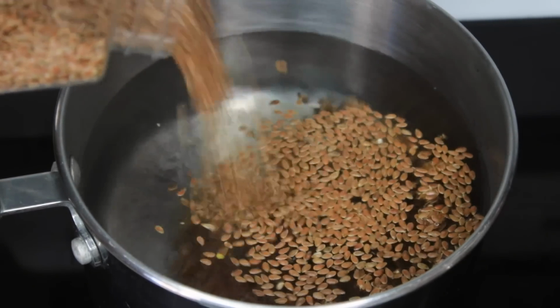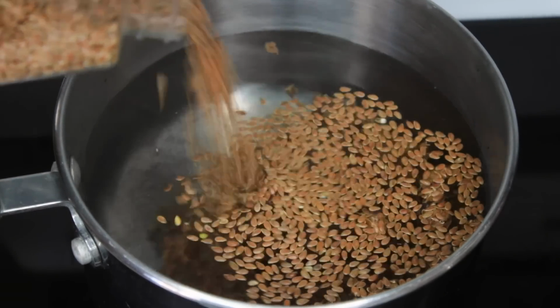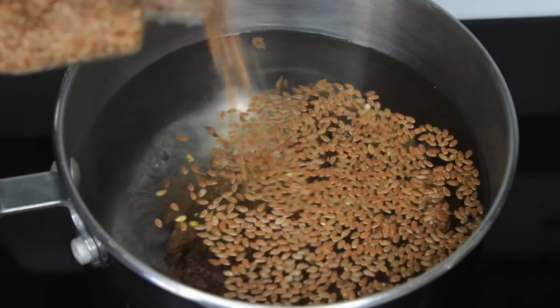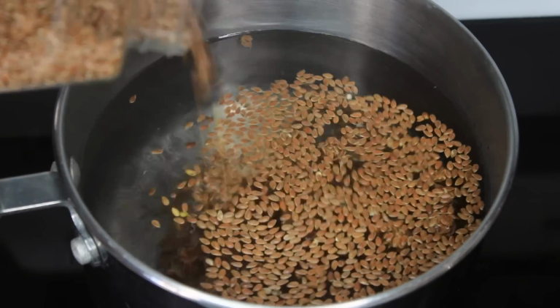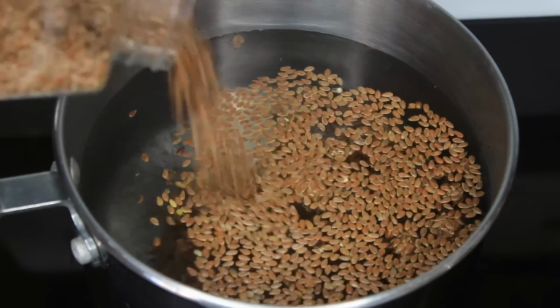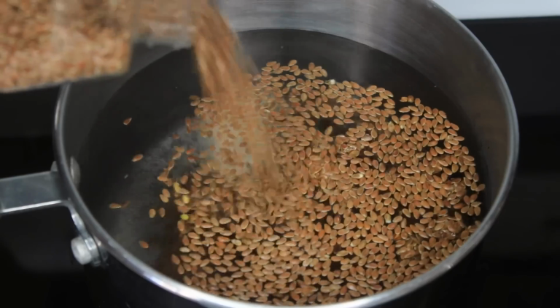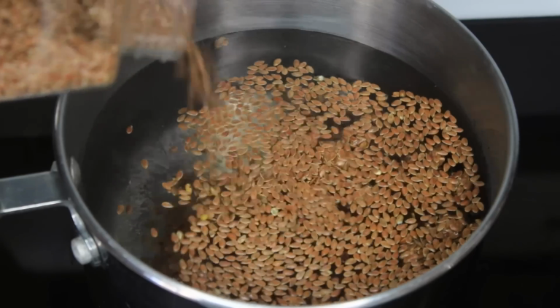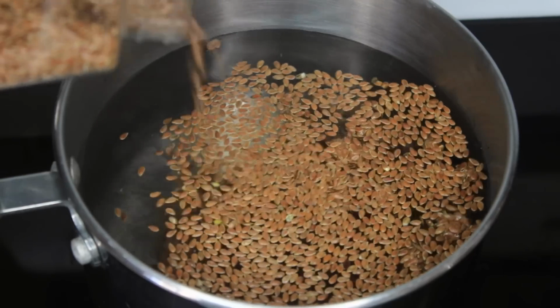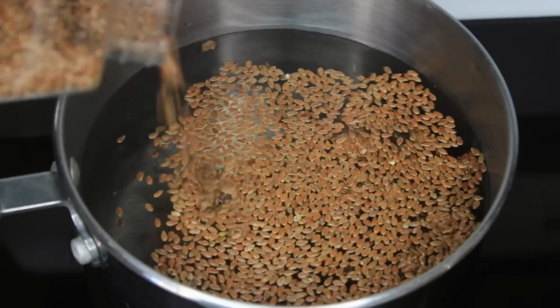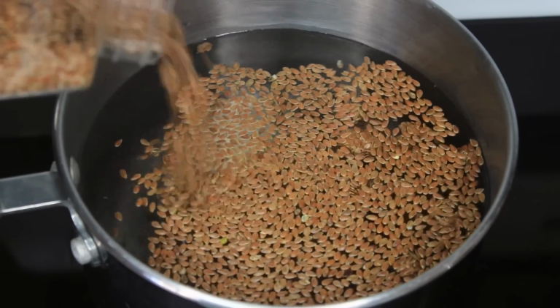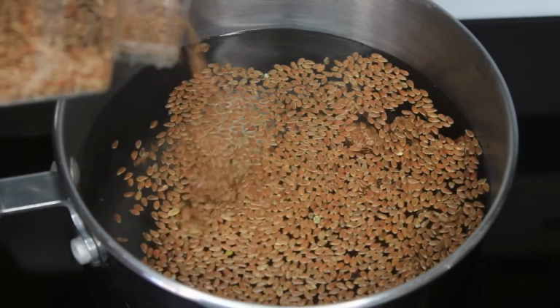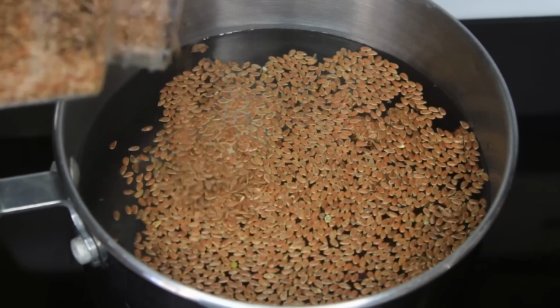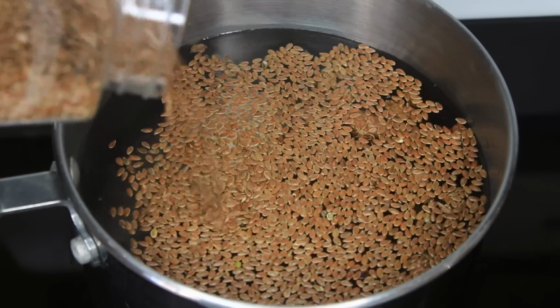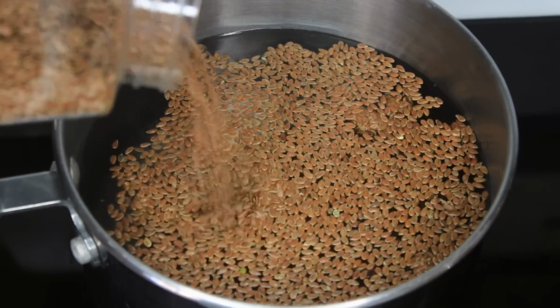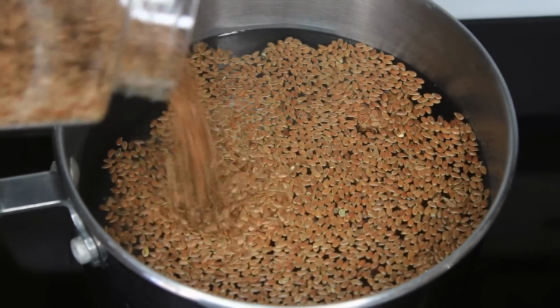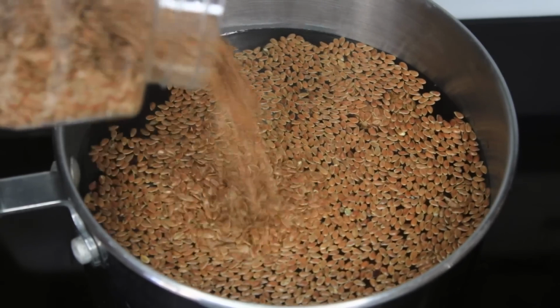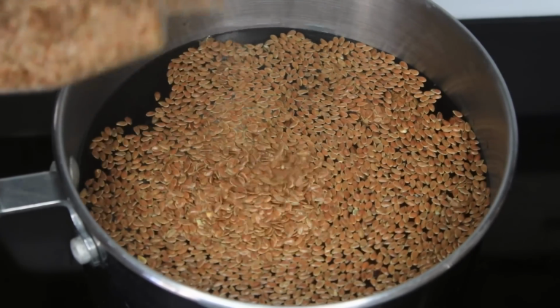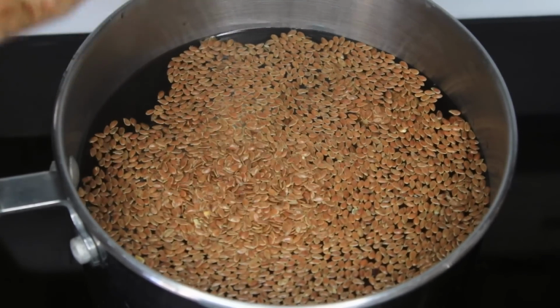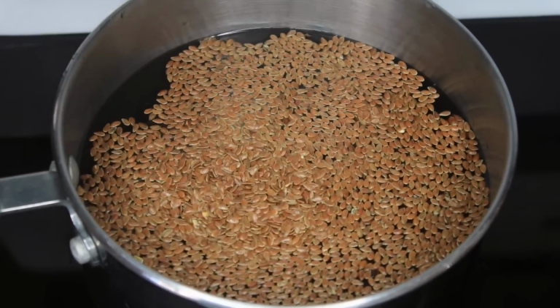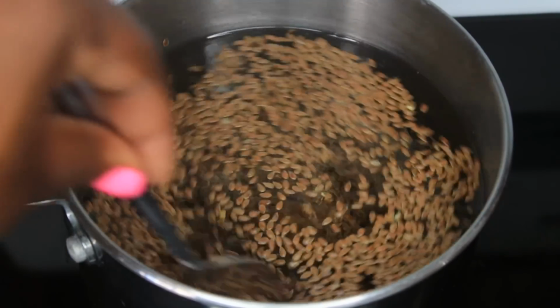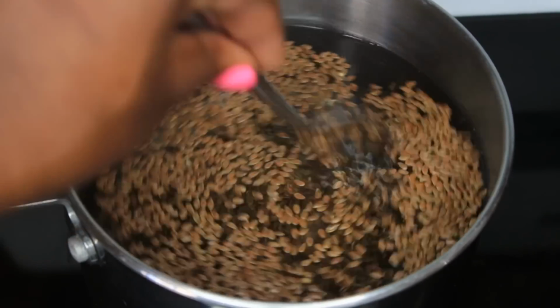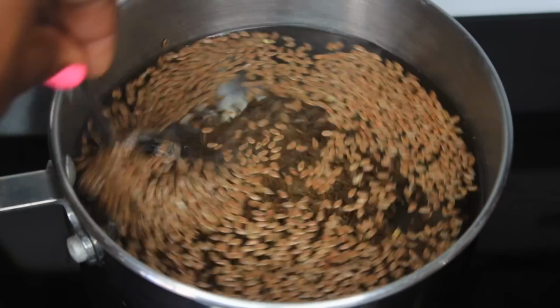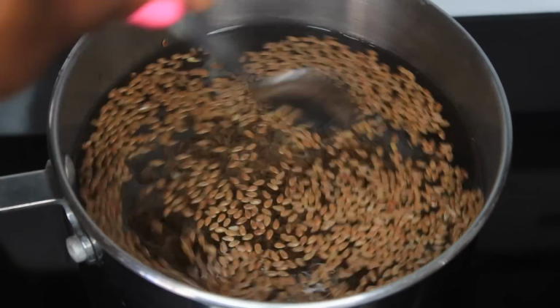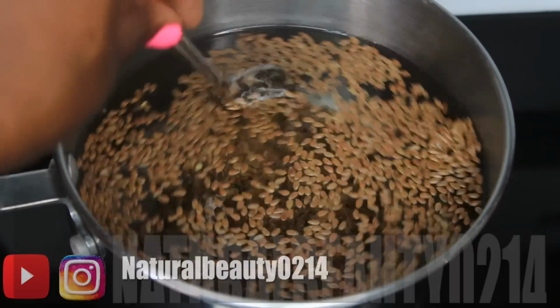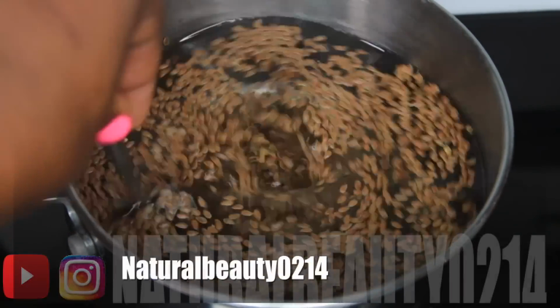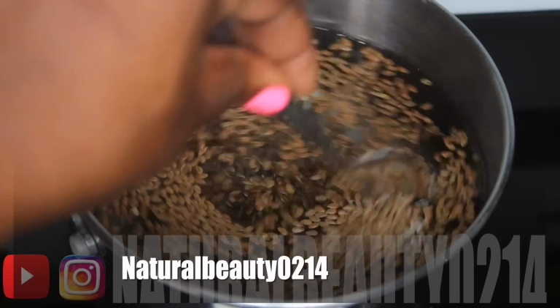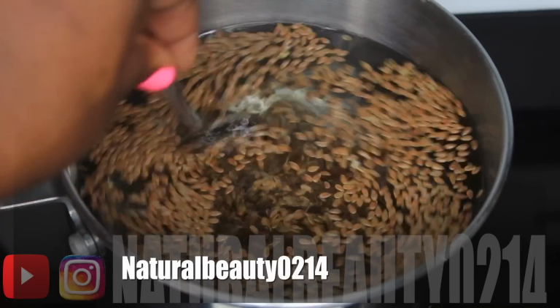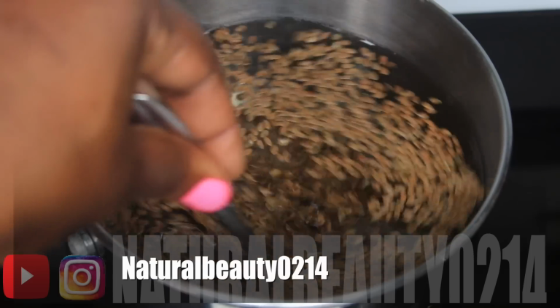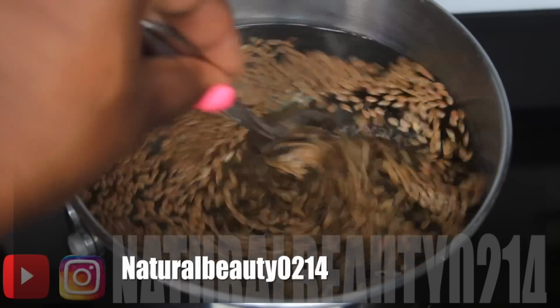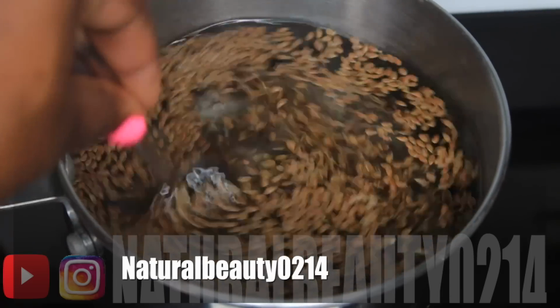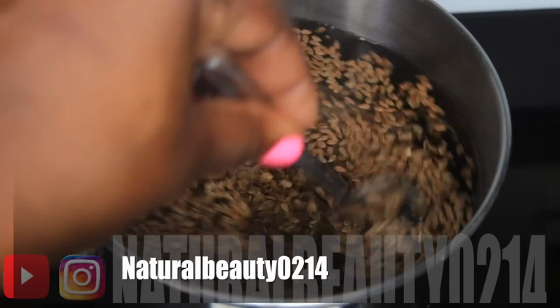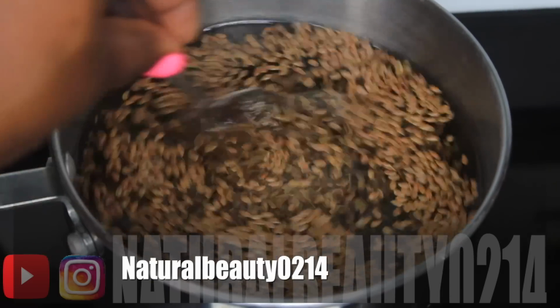I got my flaxseeds from a local whole food store, but you can also get them at Walmart, and if you don't have anything in your area I will post a link because Amazon sells everything.